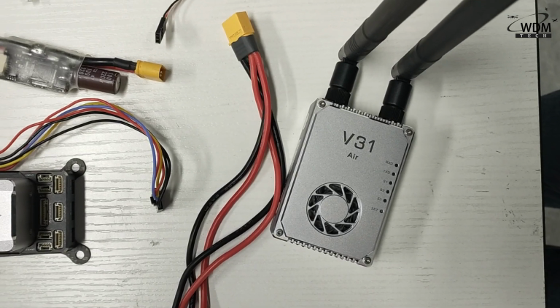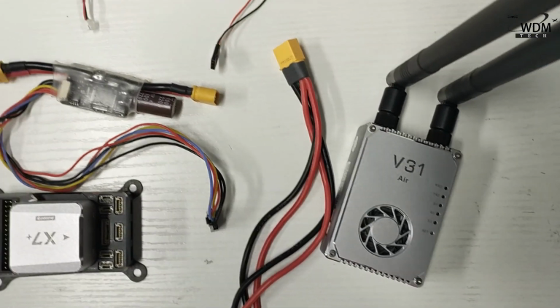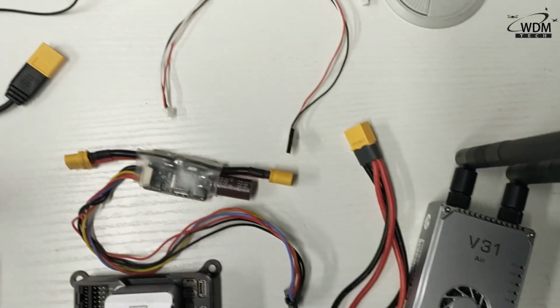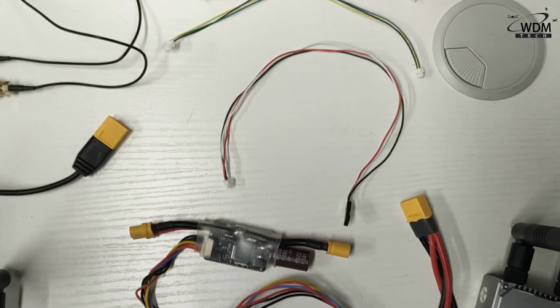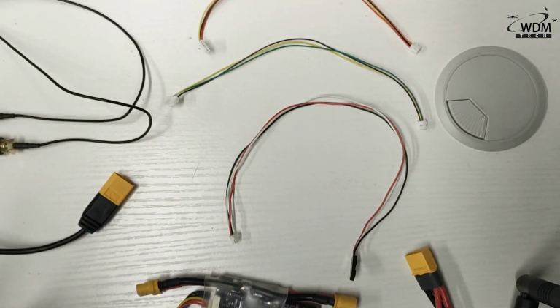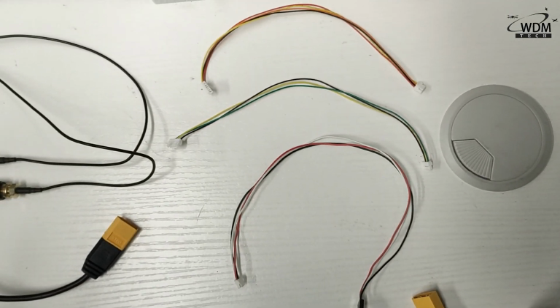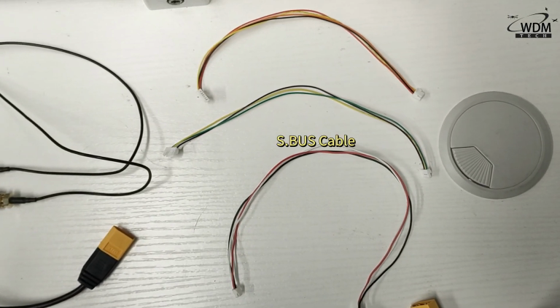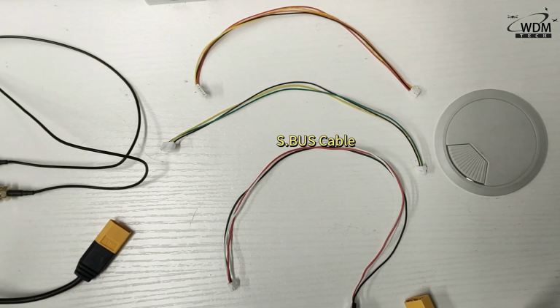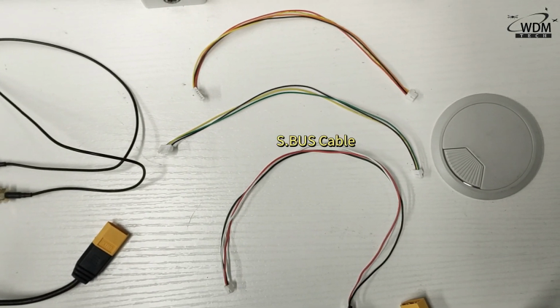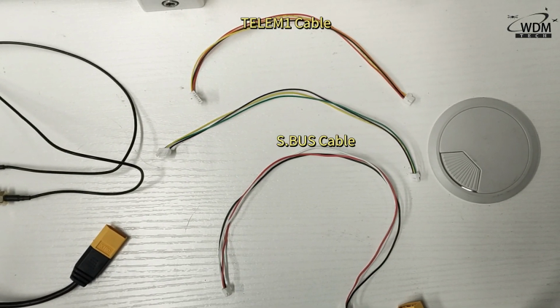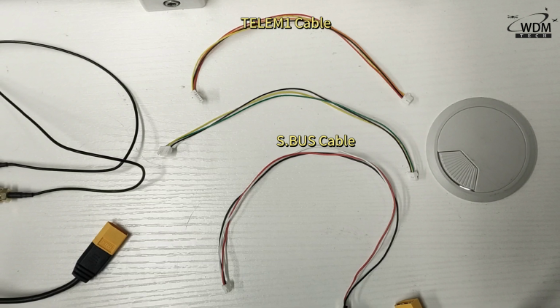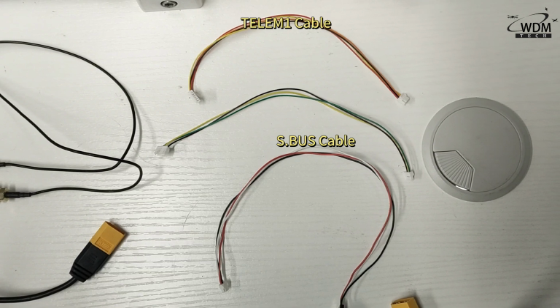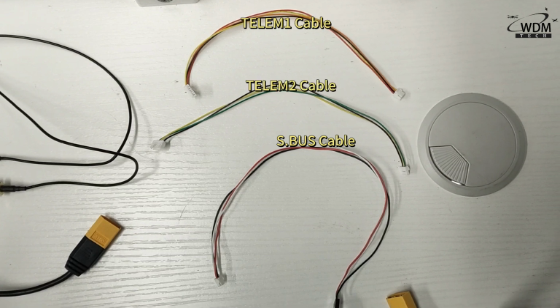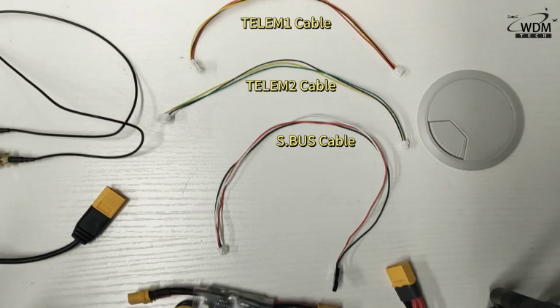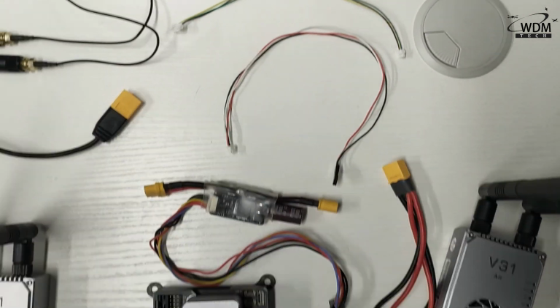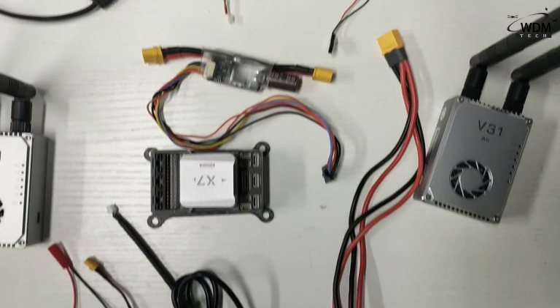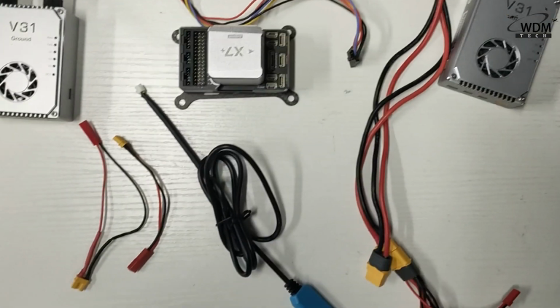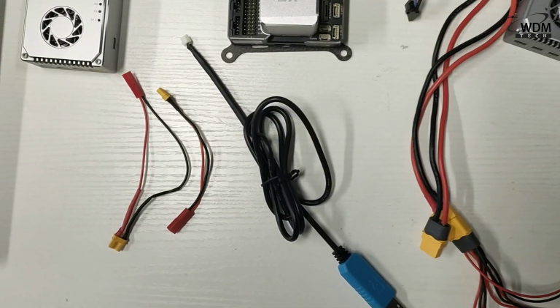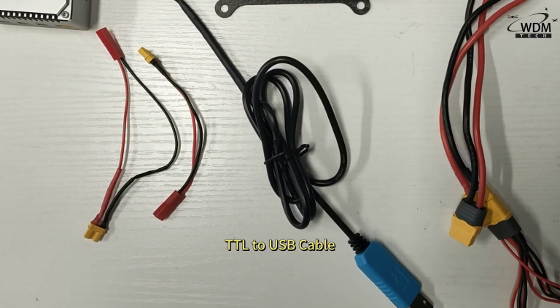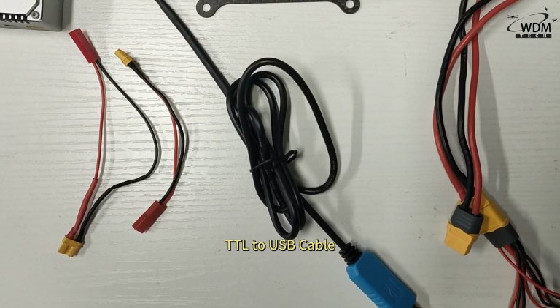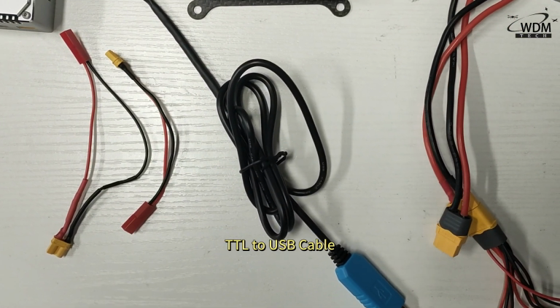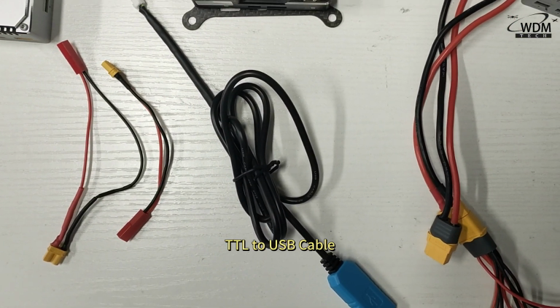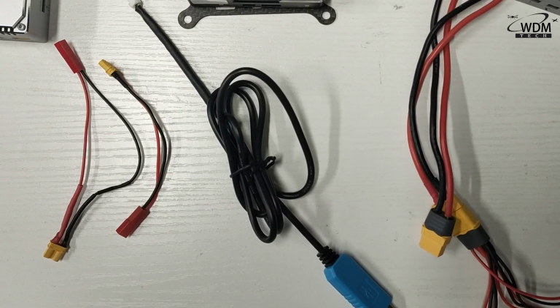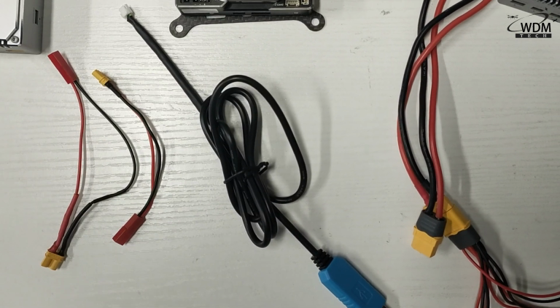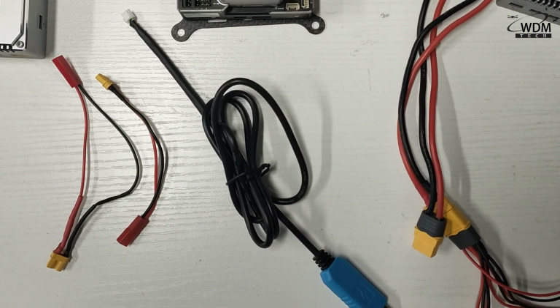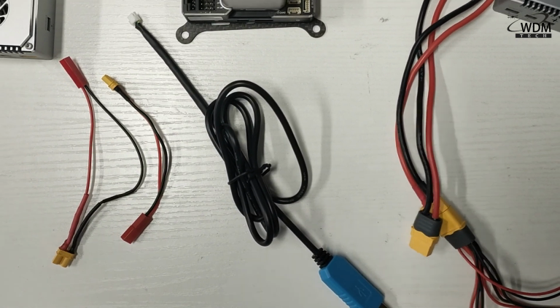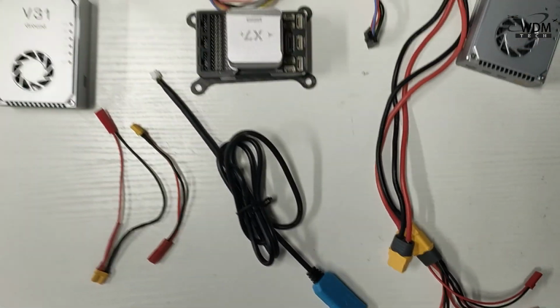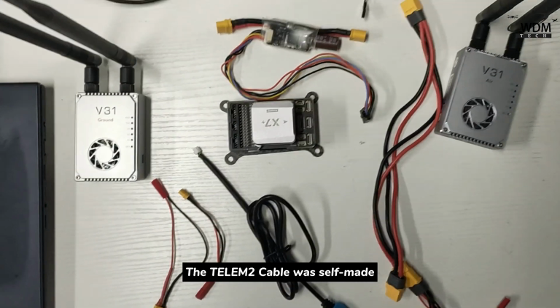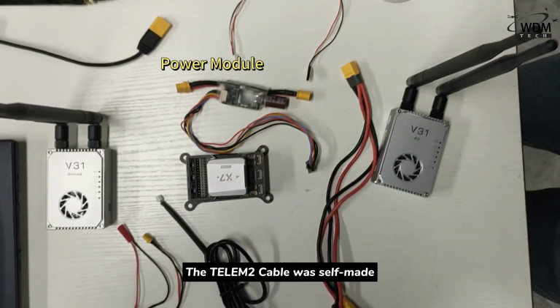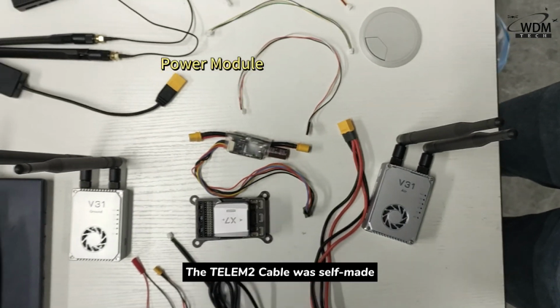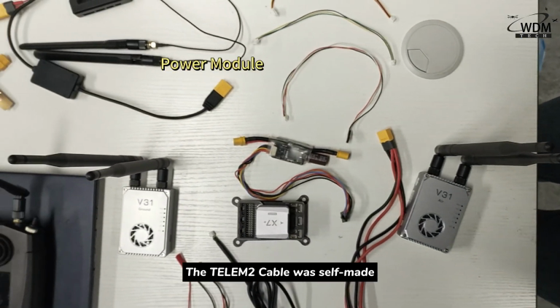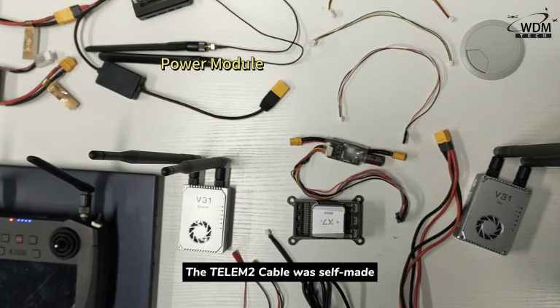Five cables were used: the AirSports cable, Telemer1 cable, Telemer2 cable, TTL to USB cable, and the car module. The Telemer2 cable was self-made.